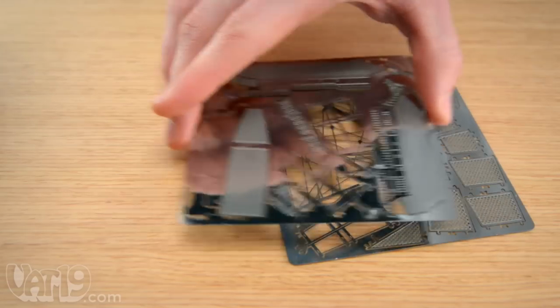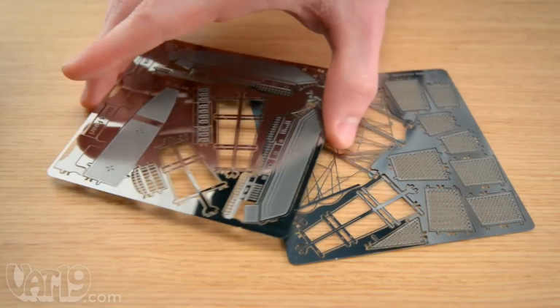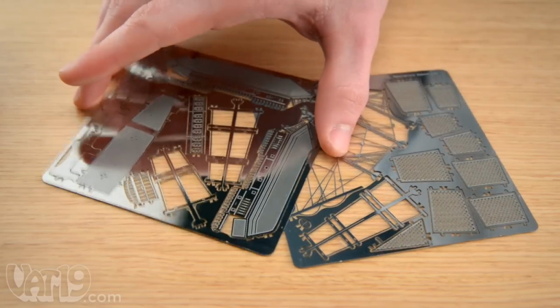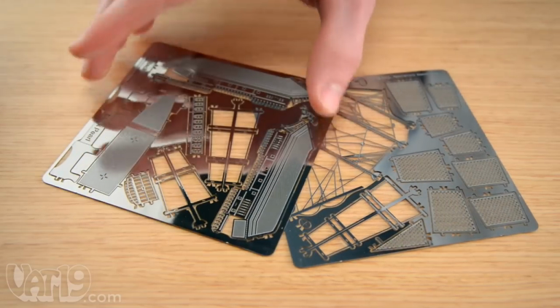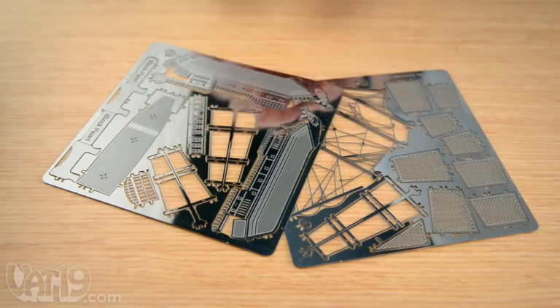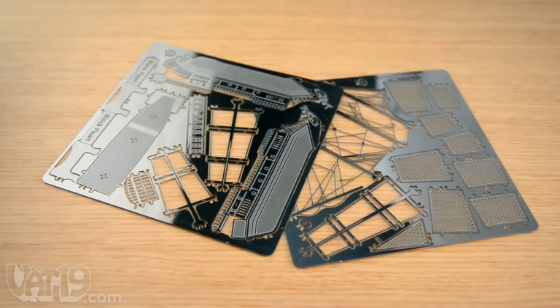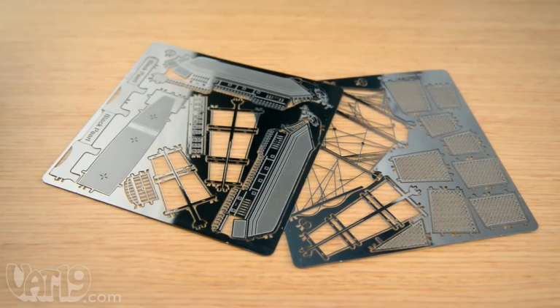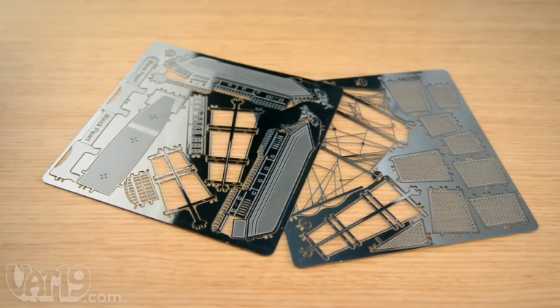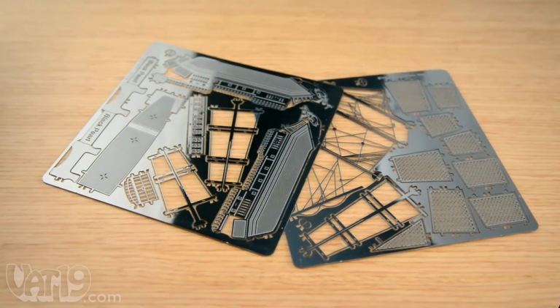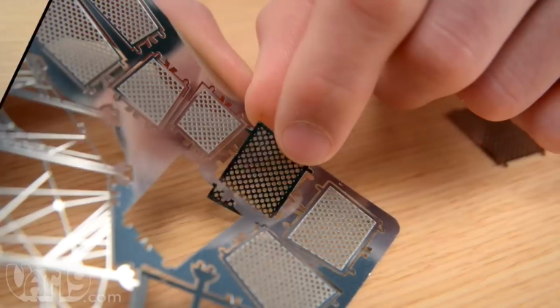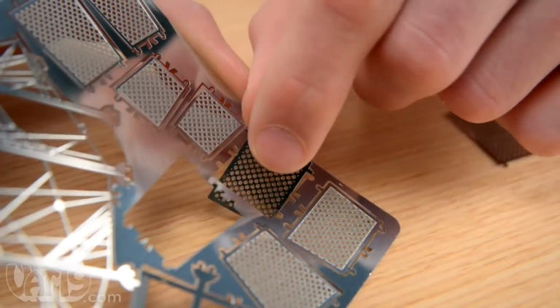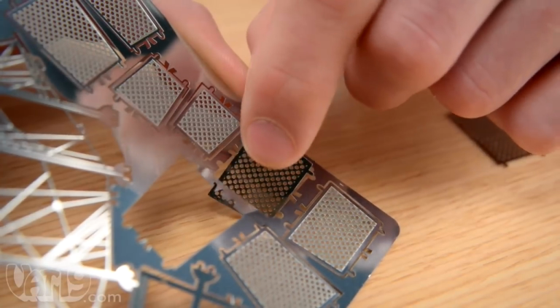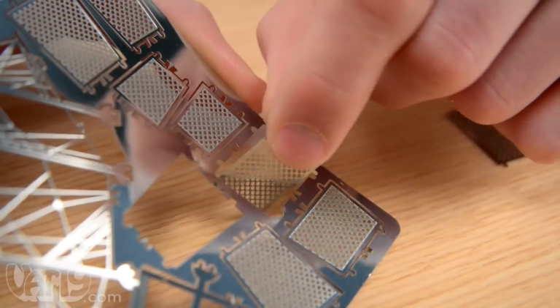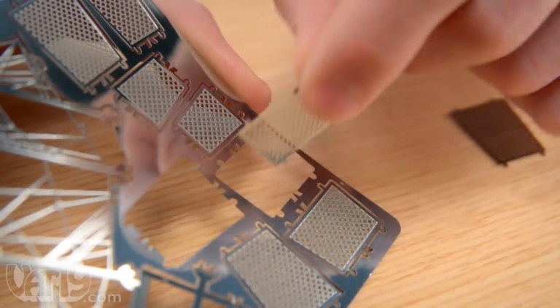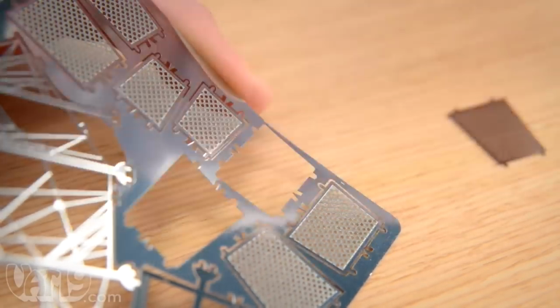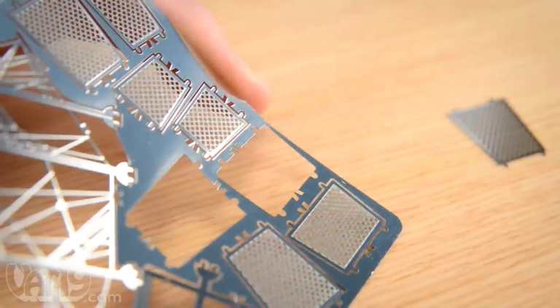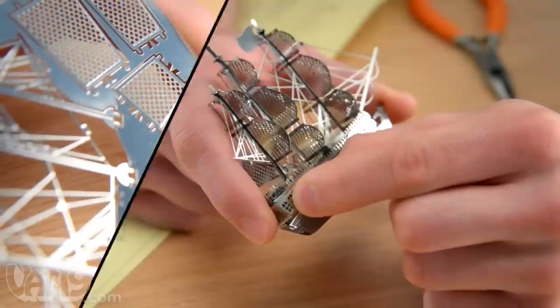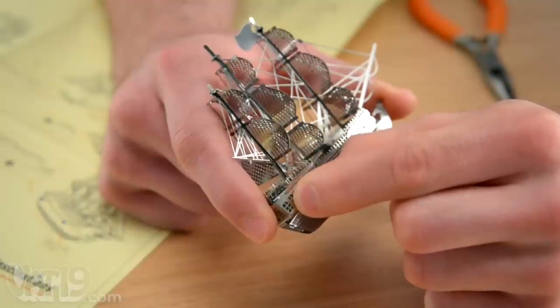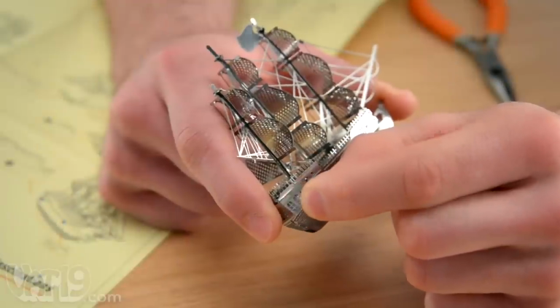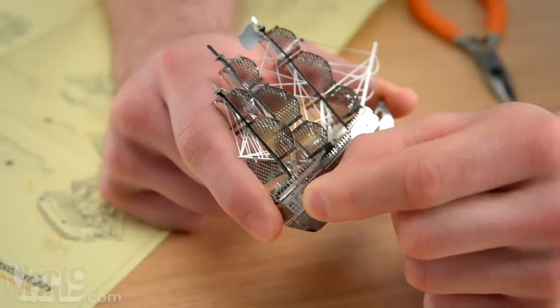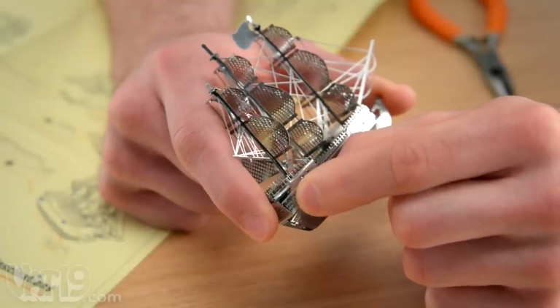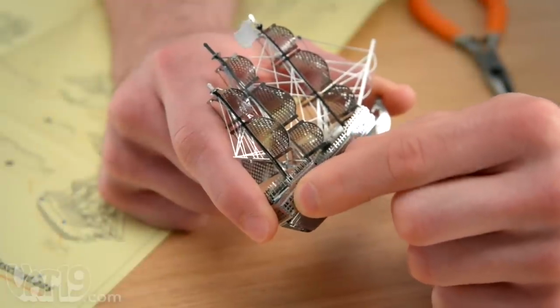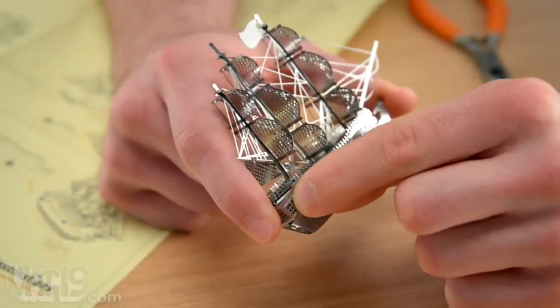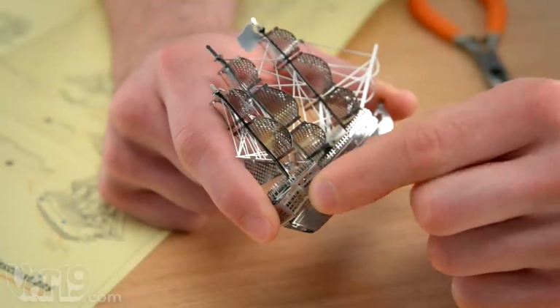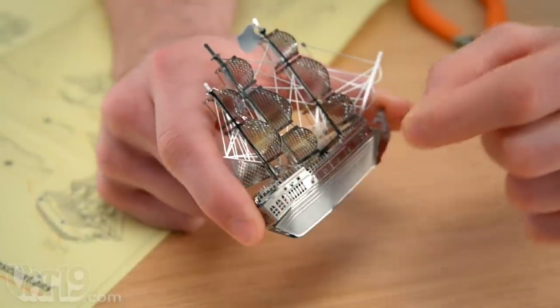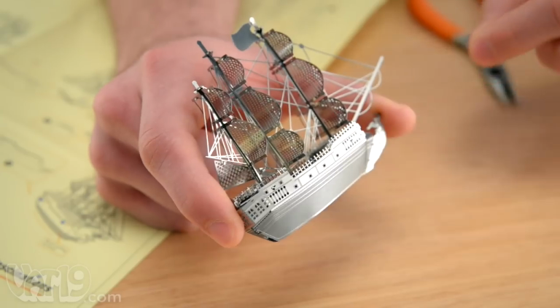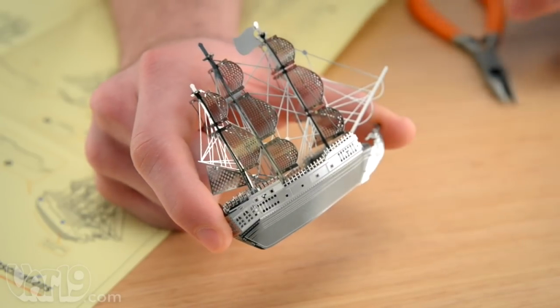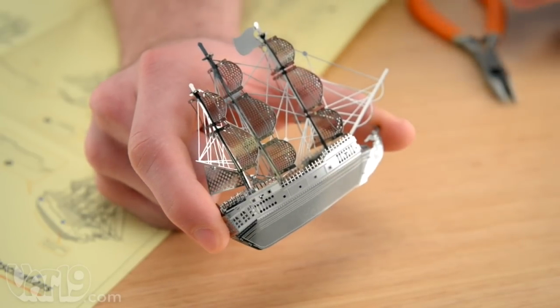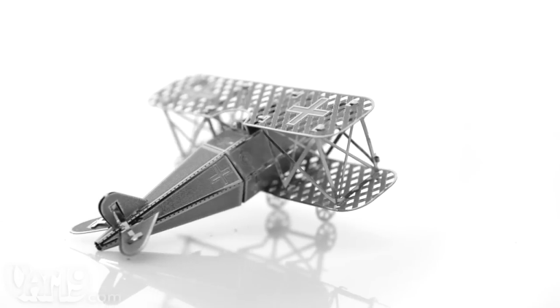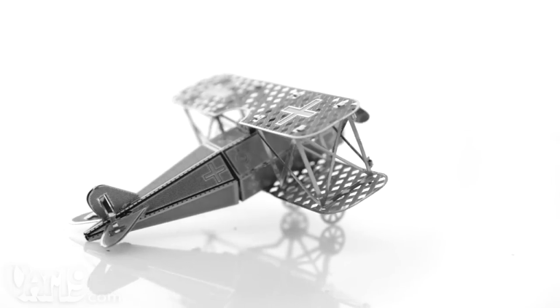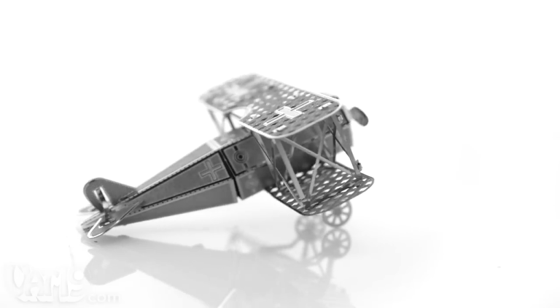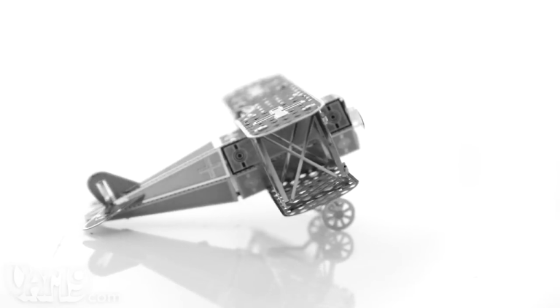The 3D model arrives as a completely flat metal sheet. Your challenge is to pop the pieces out of the sheet, bend, fold, and assemble them using the illustrated instructions as a guide, and admire your completed model.